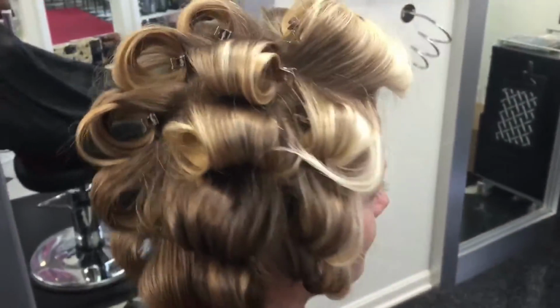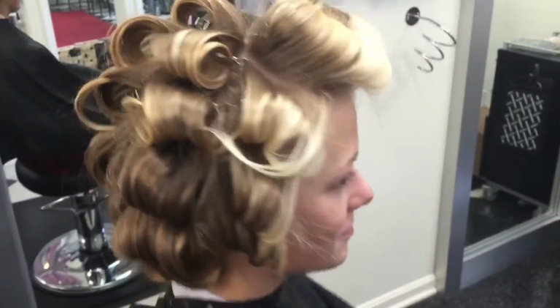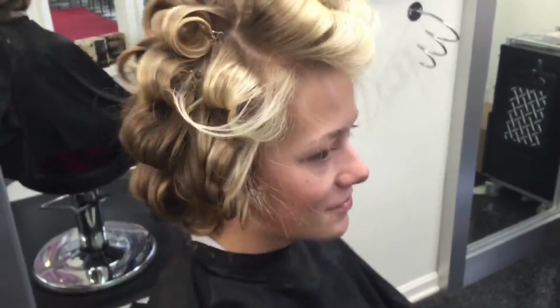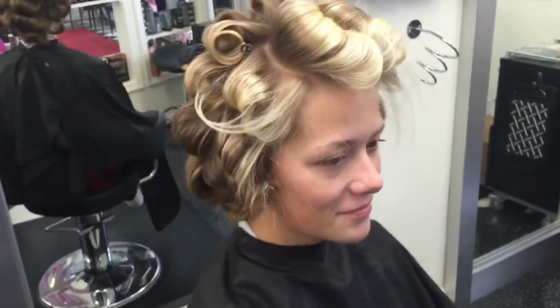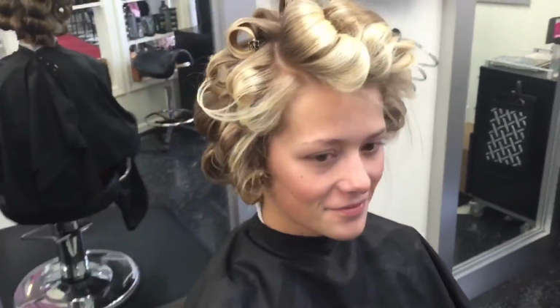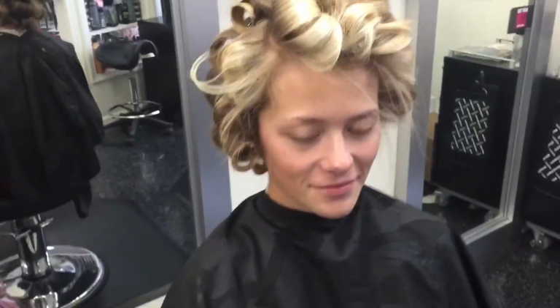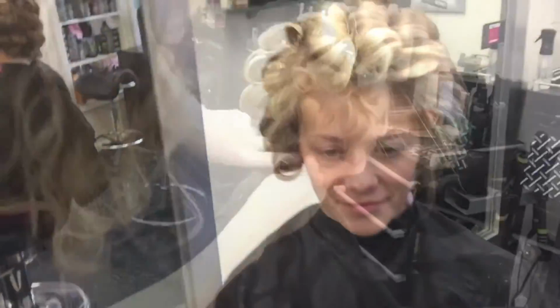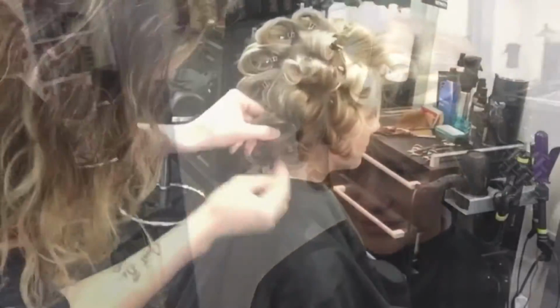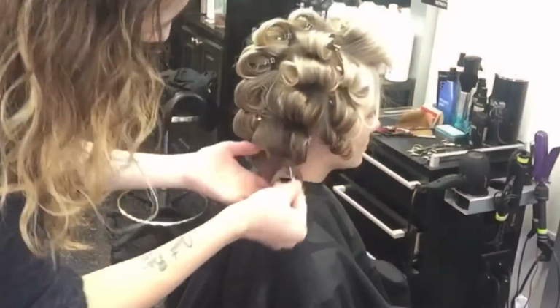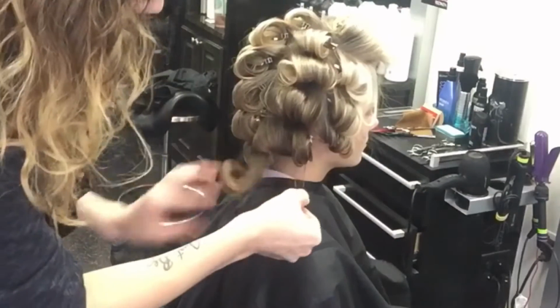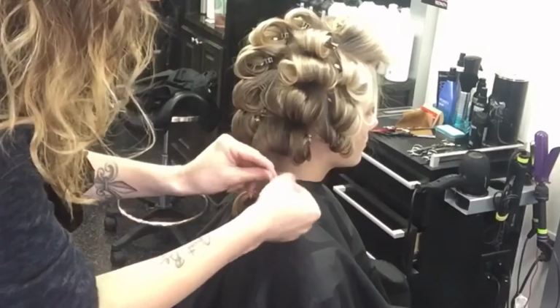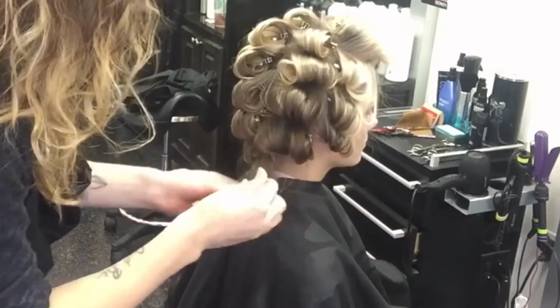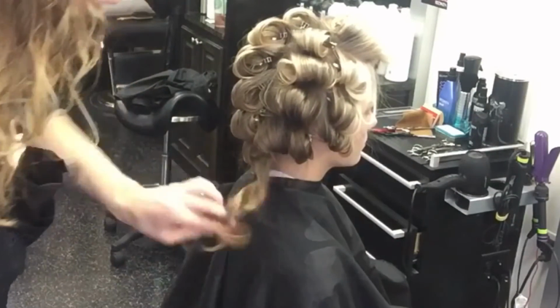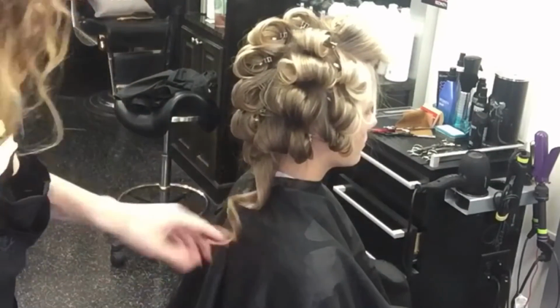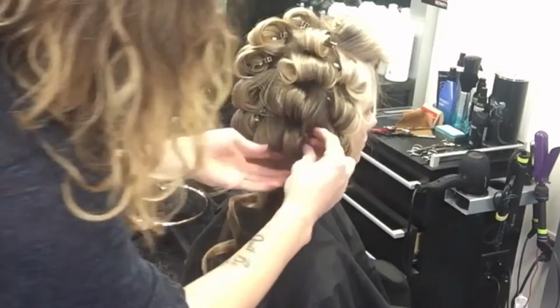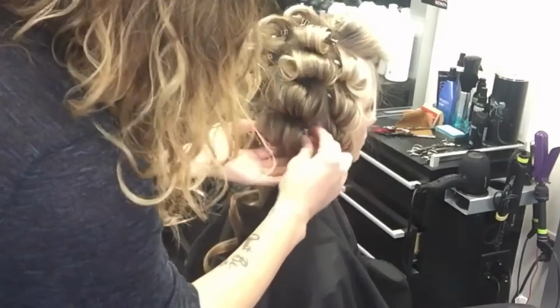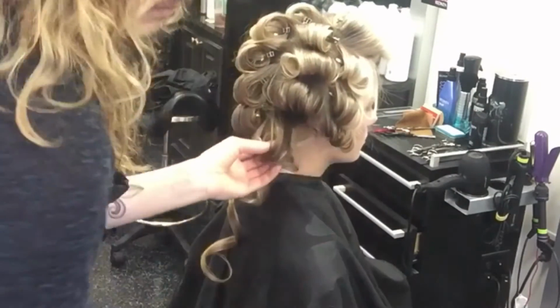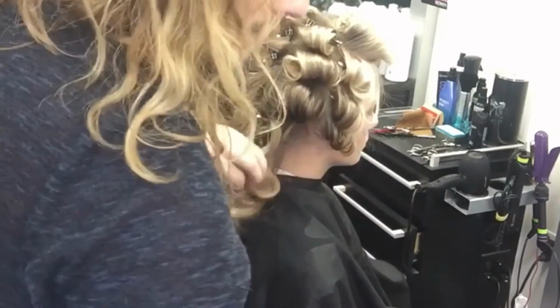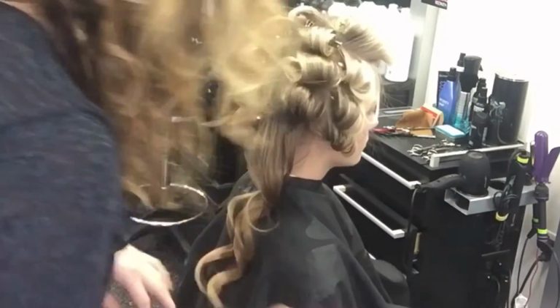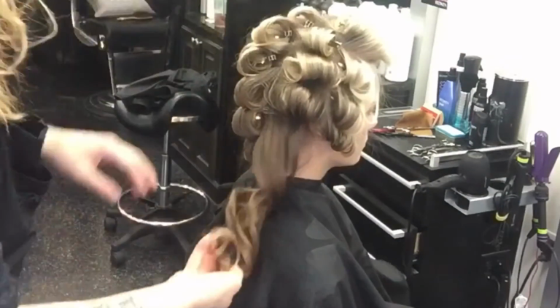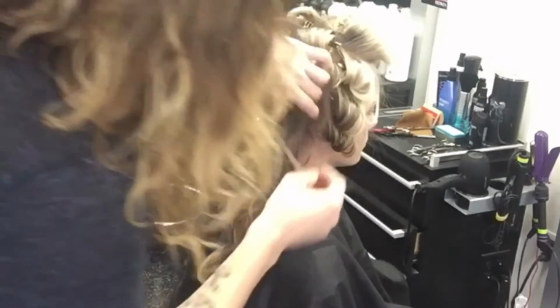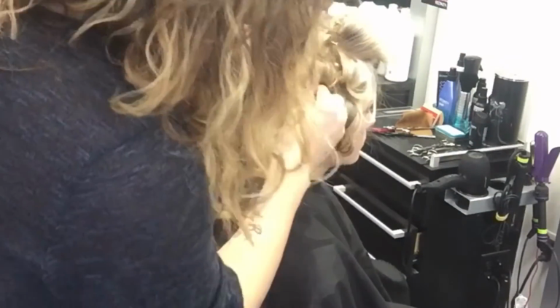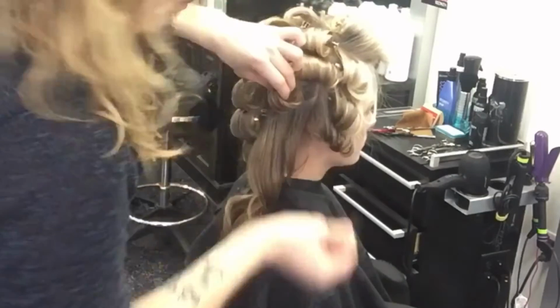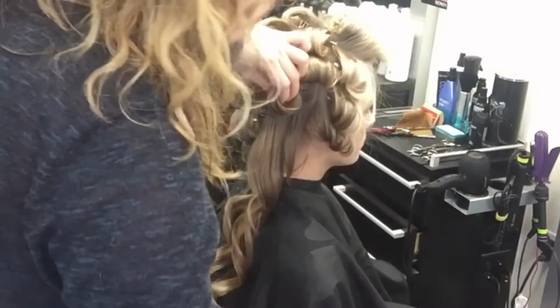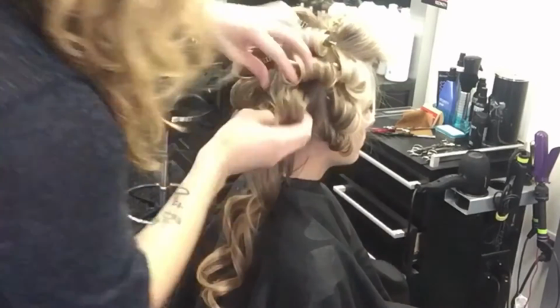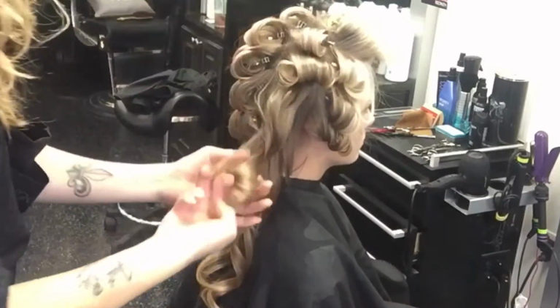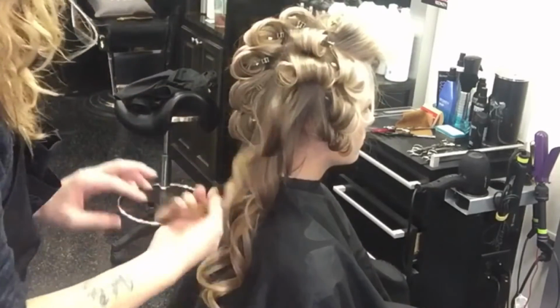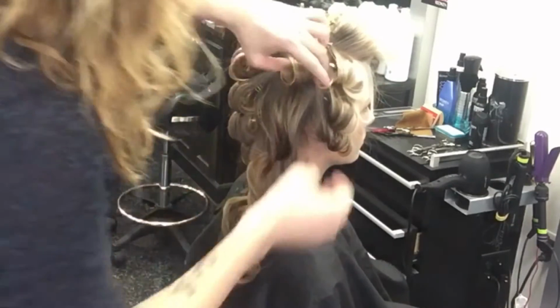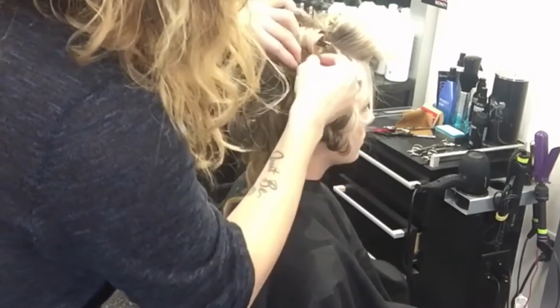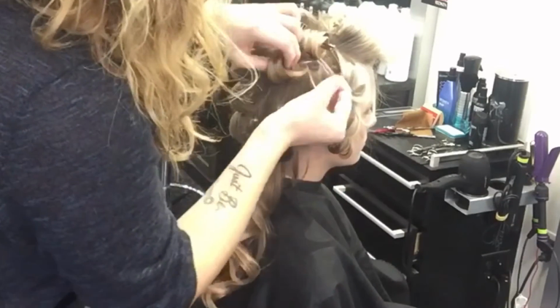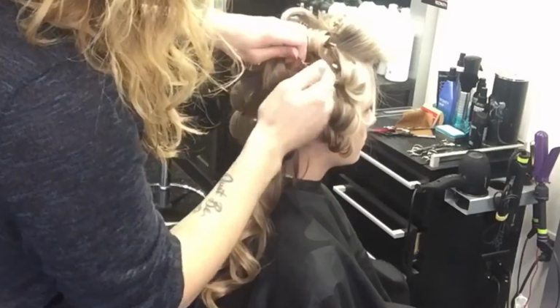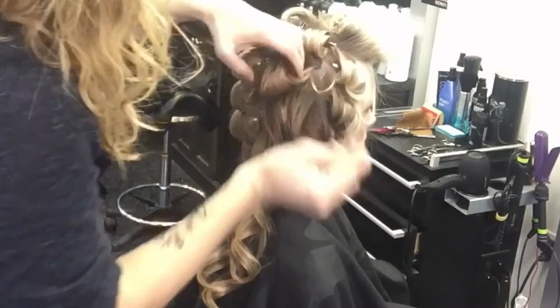The complete set is allowed to cool. The finish will be detailed. Apply the finishing color product to allow the curls to drop and unravel.